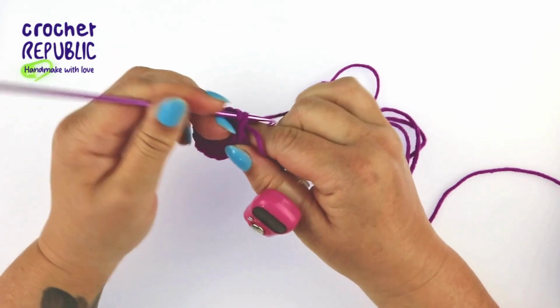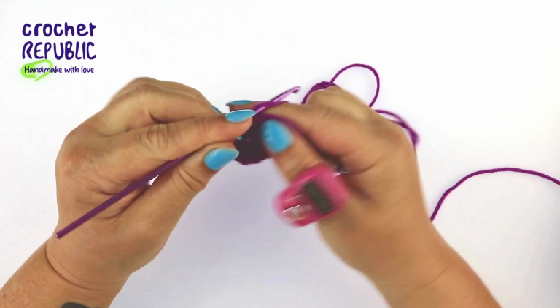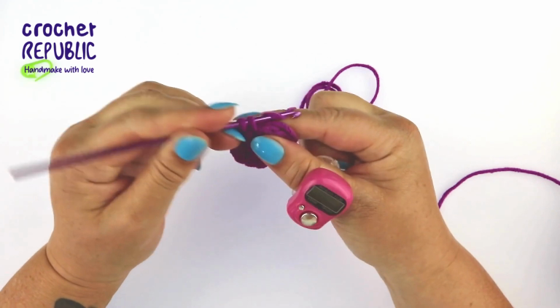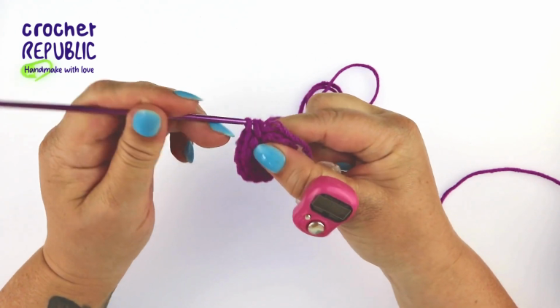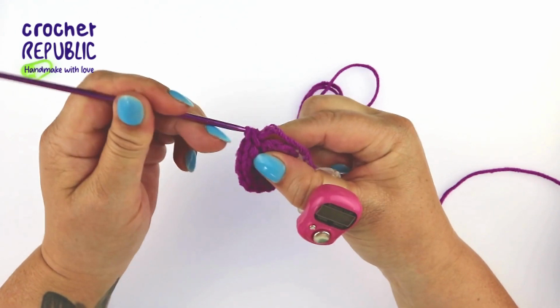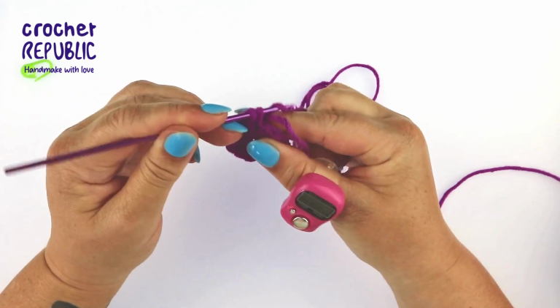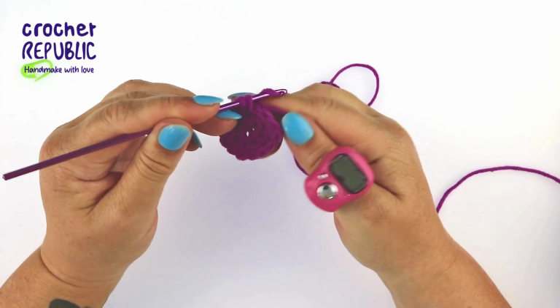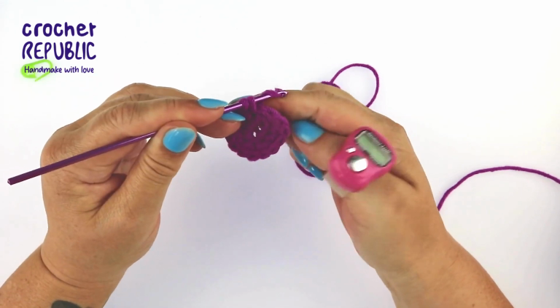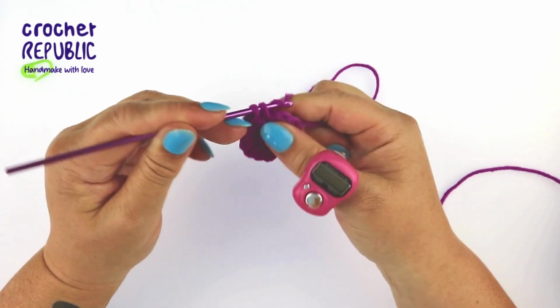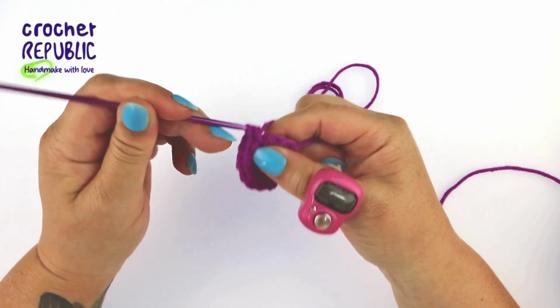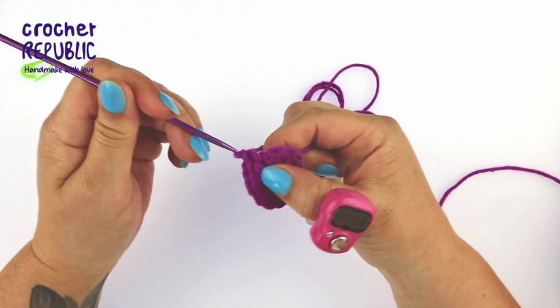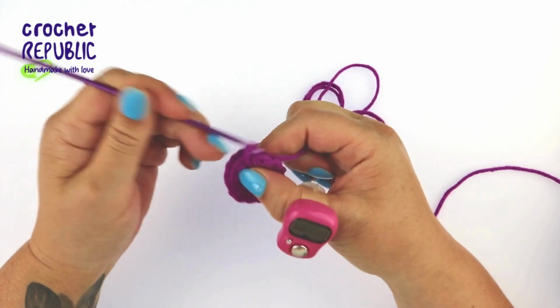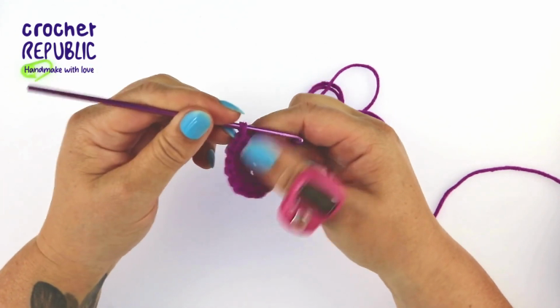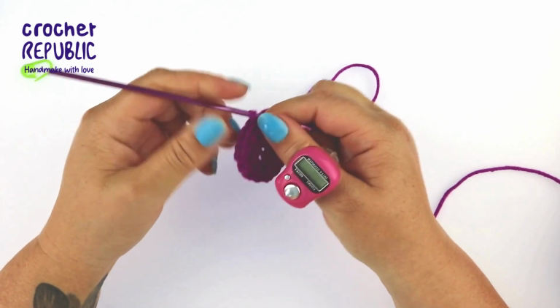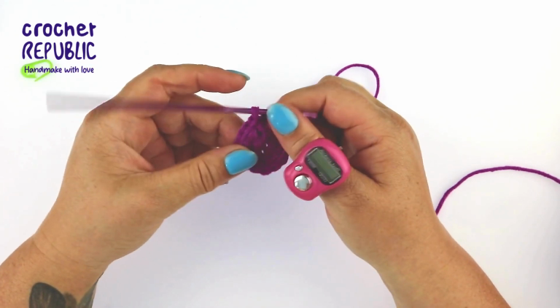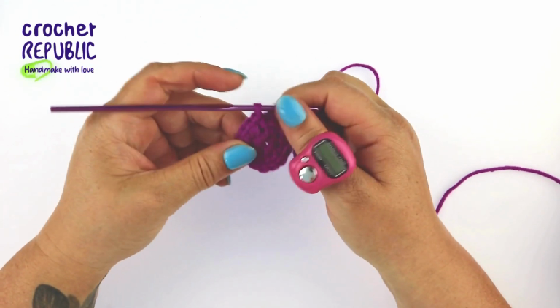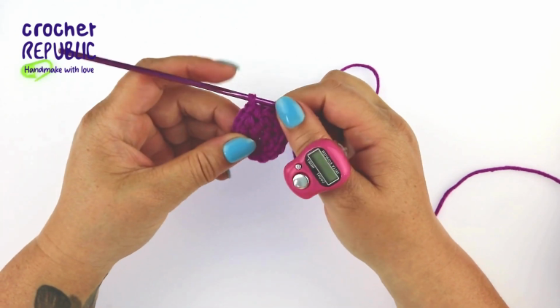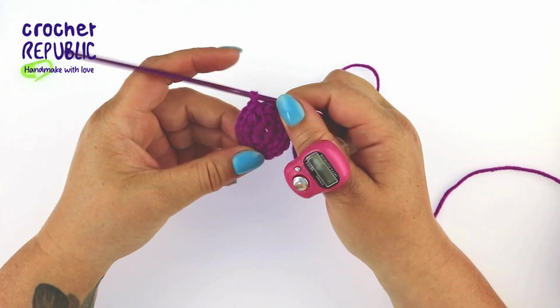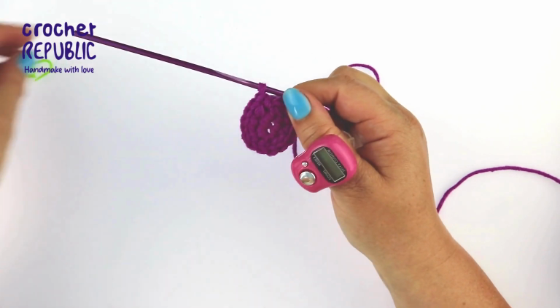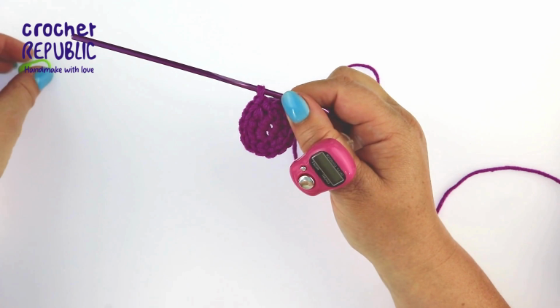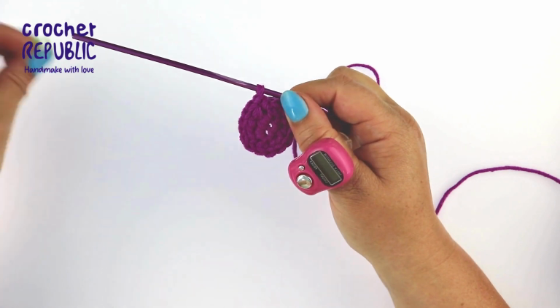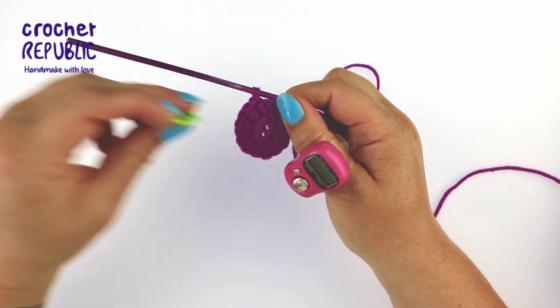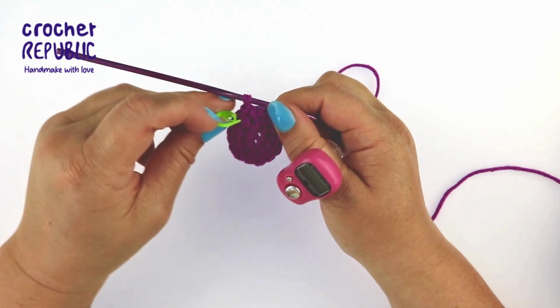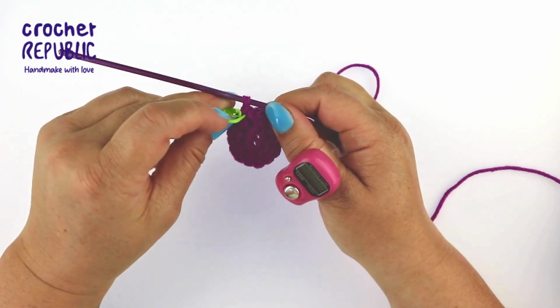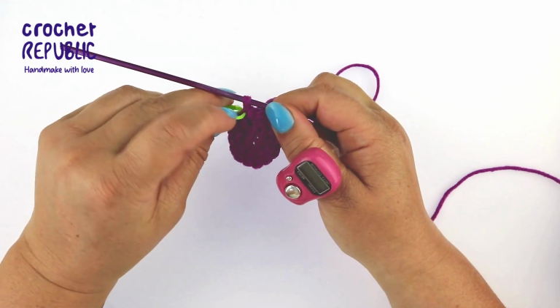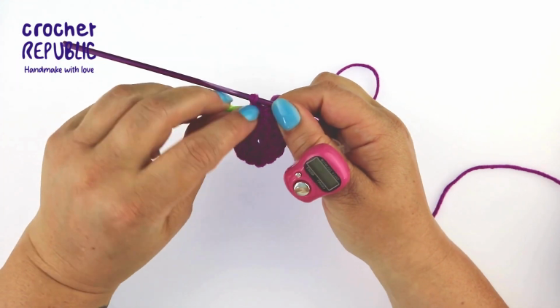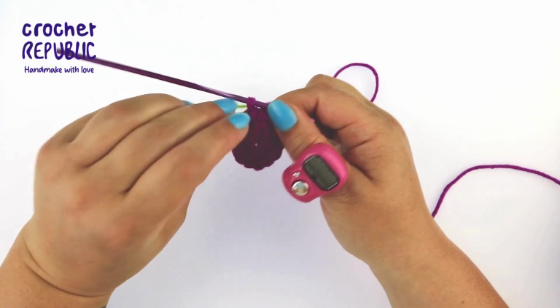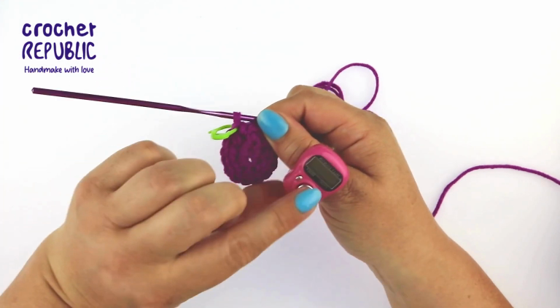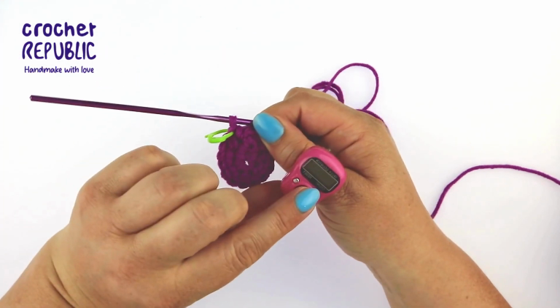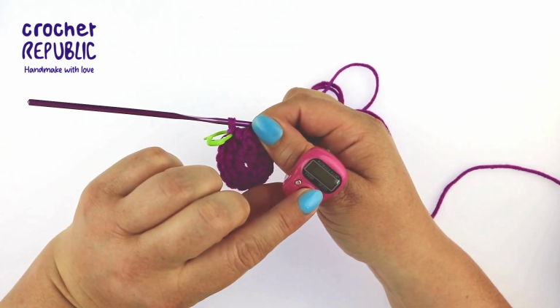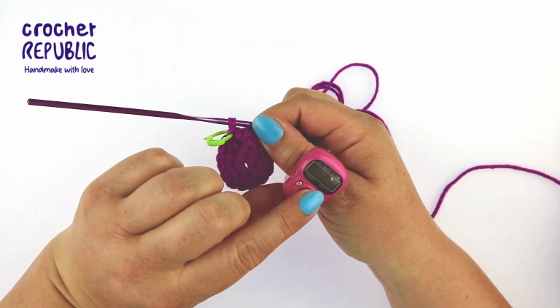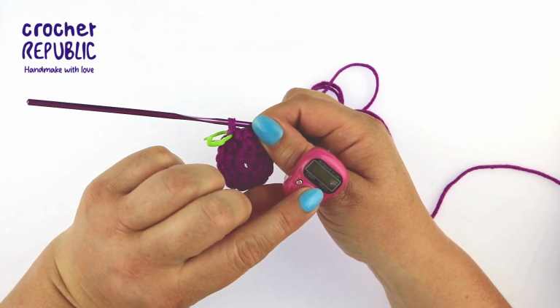Once you've completed this stitch, put your stitch marker back into the last stitch and mark down that you've completed the round.